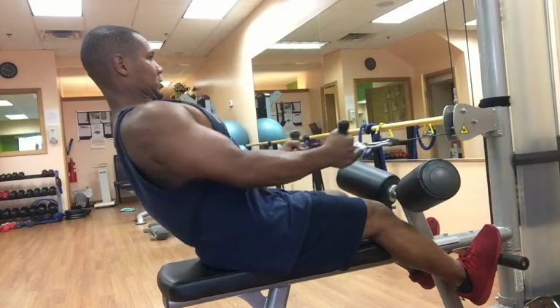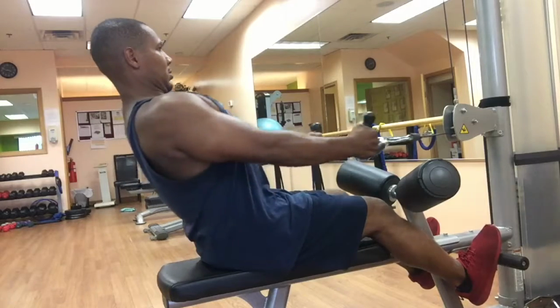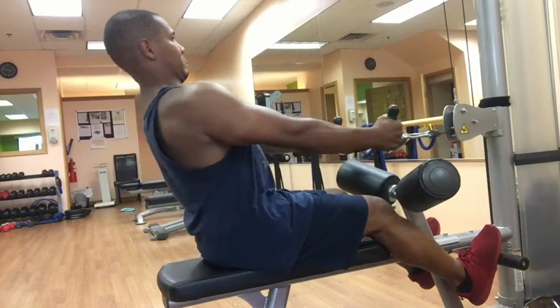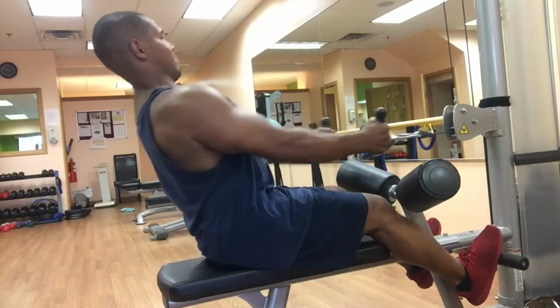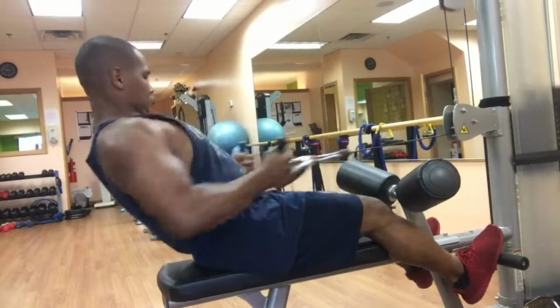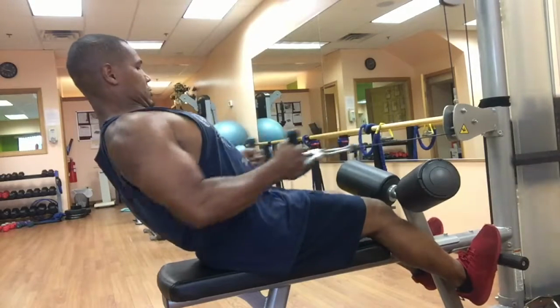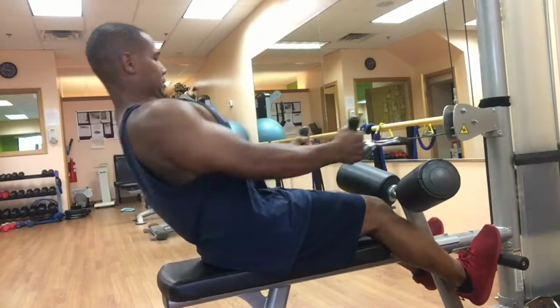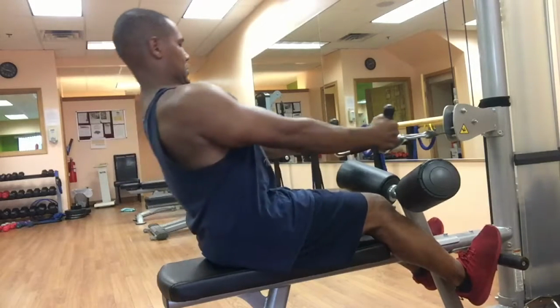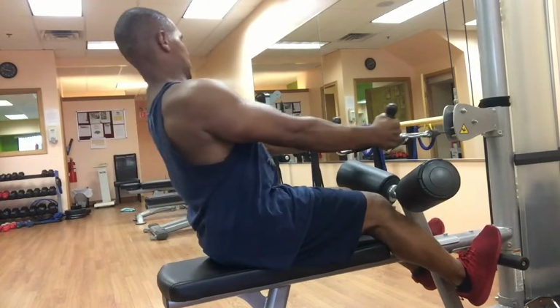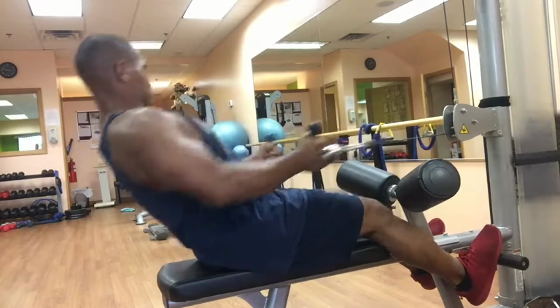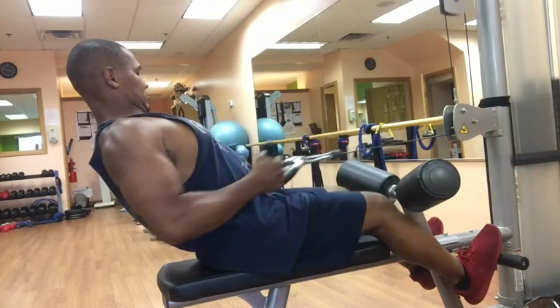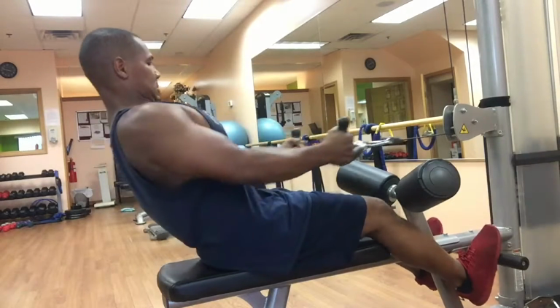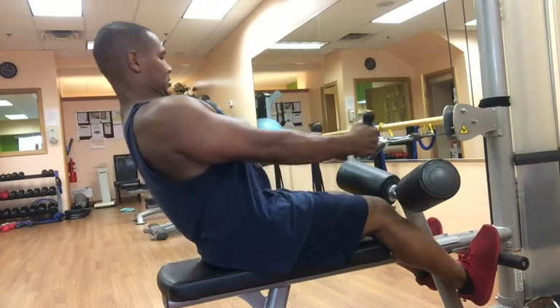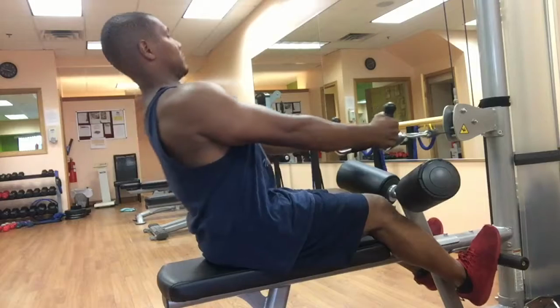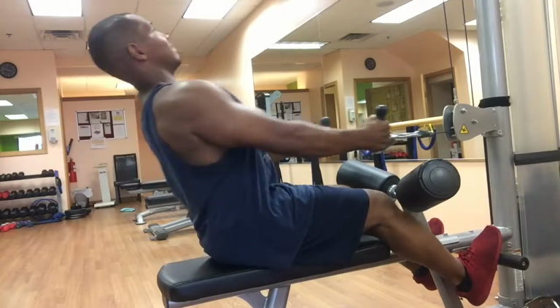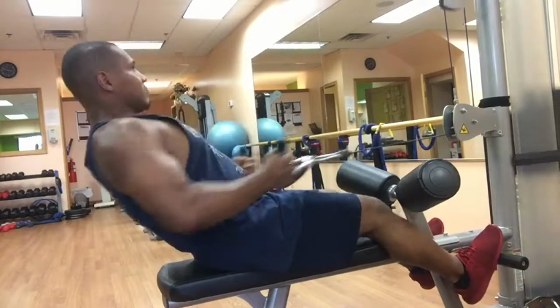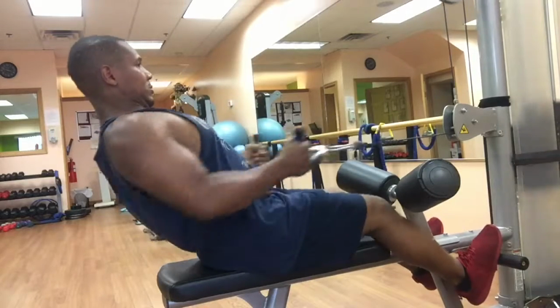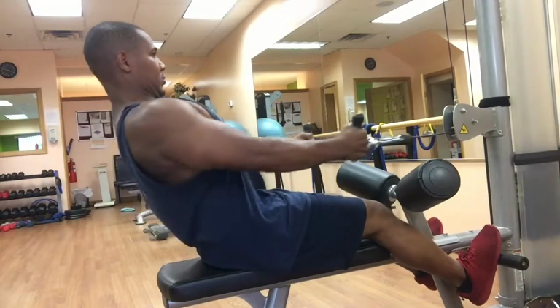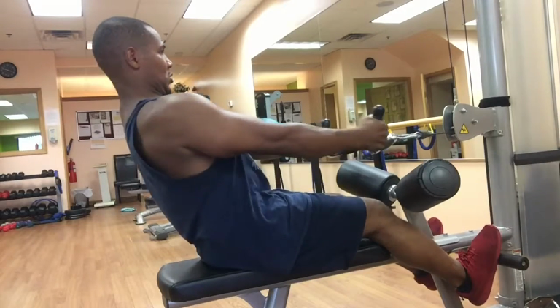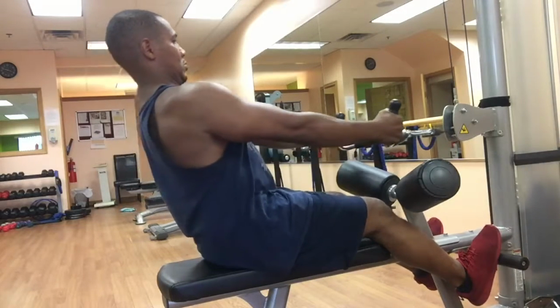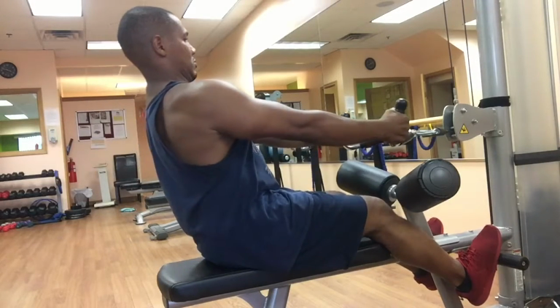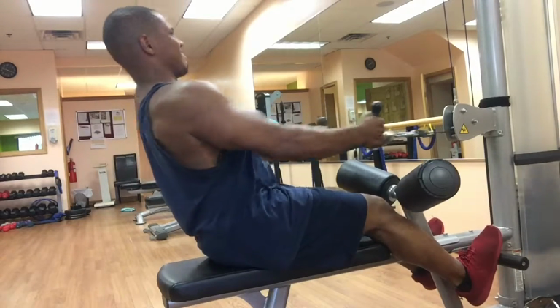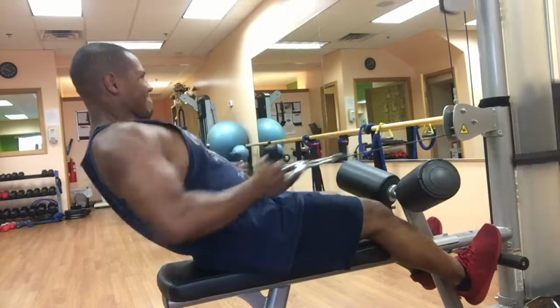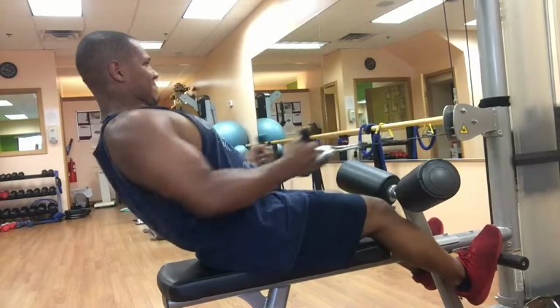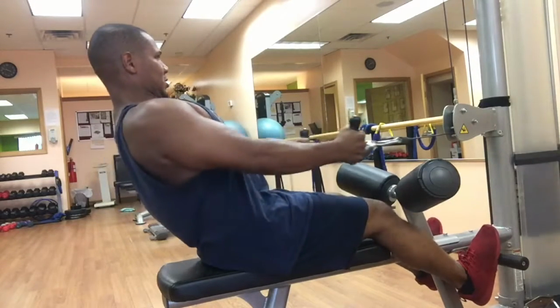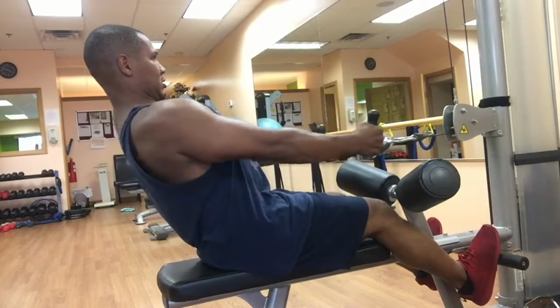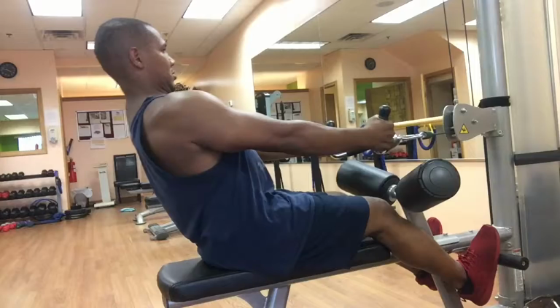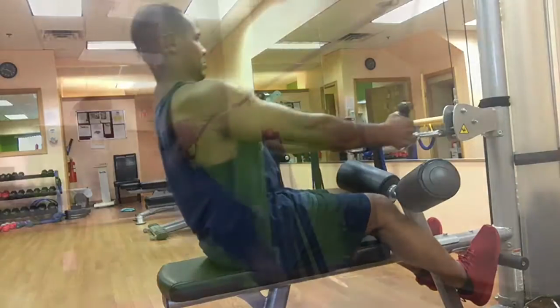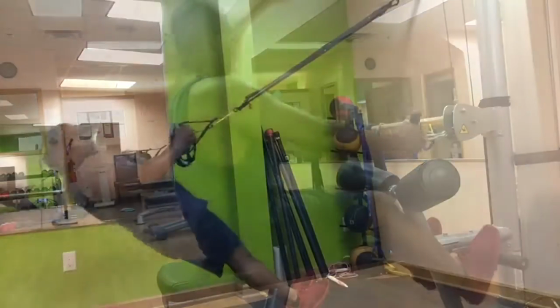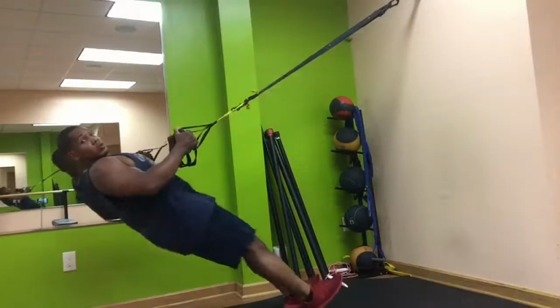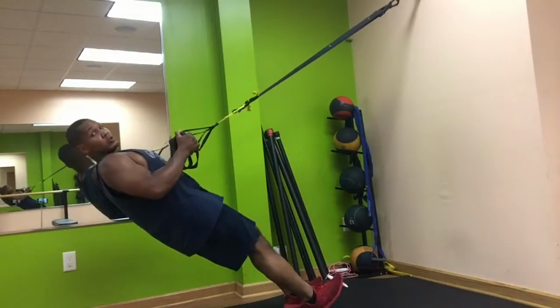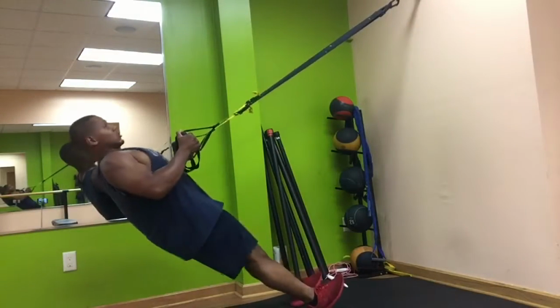I'll do 4 sets of seated row with the neutral grip. I'll do 15 reps for the first set, then 12, 10, and 8 reps for my last set. It's a pyramid style.